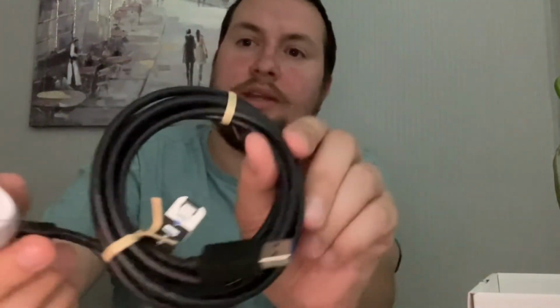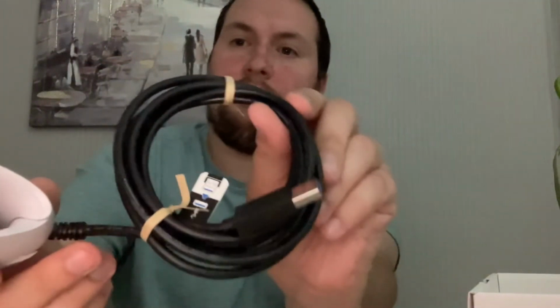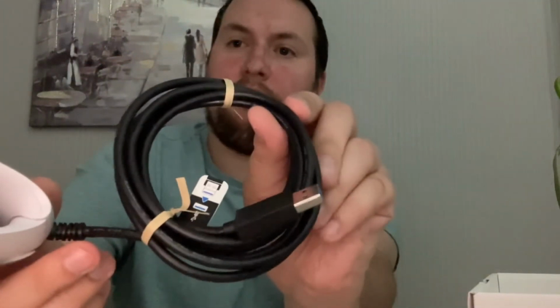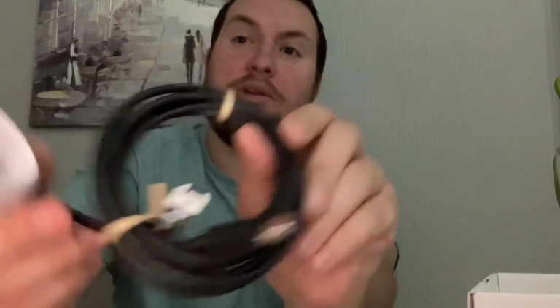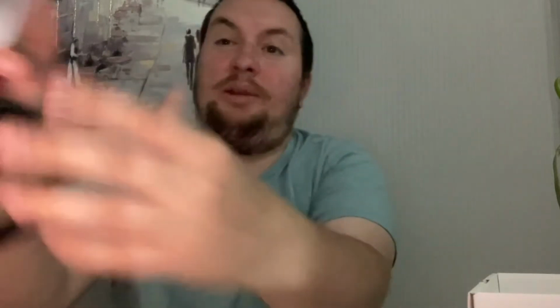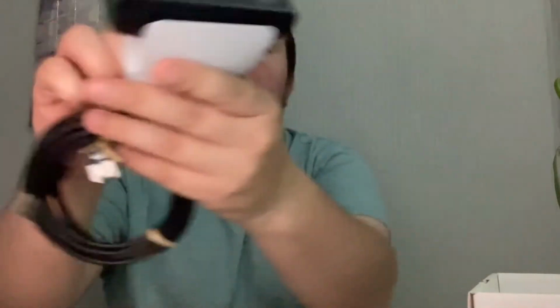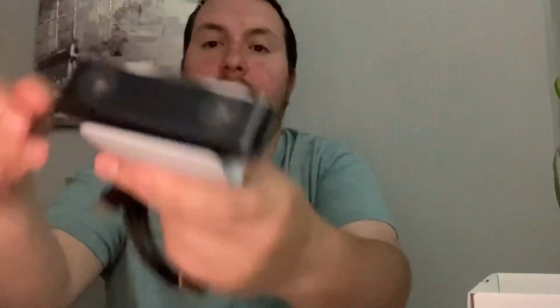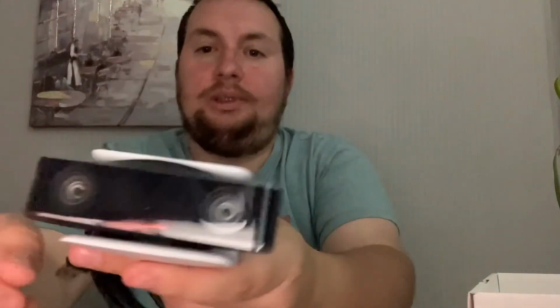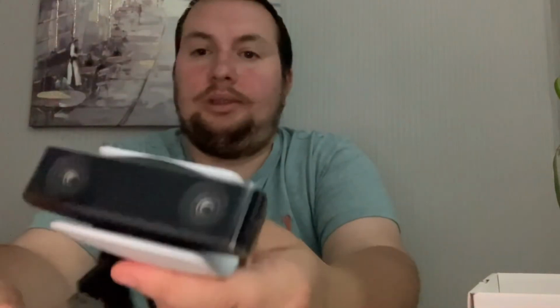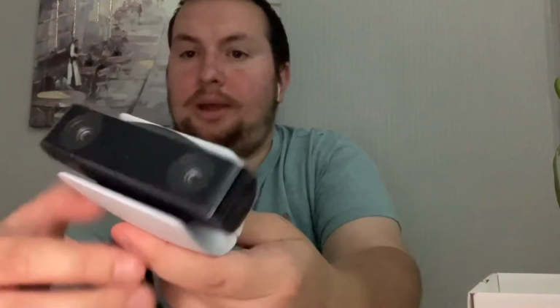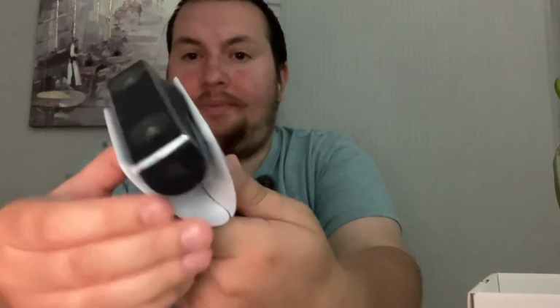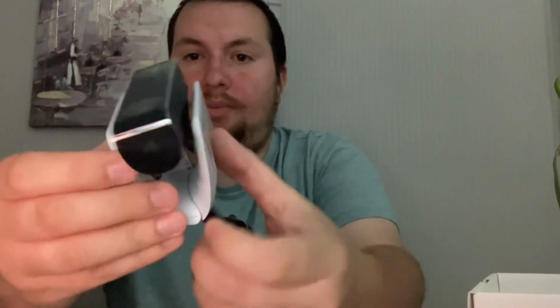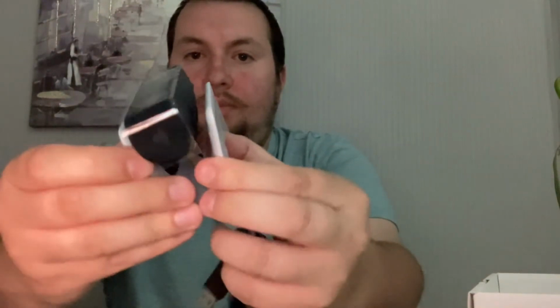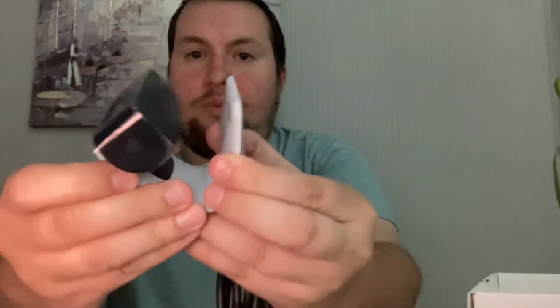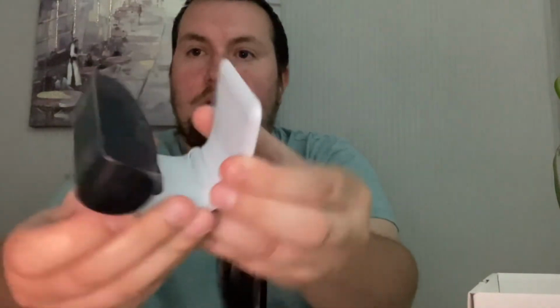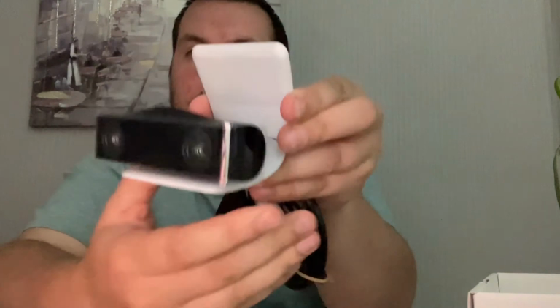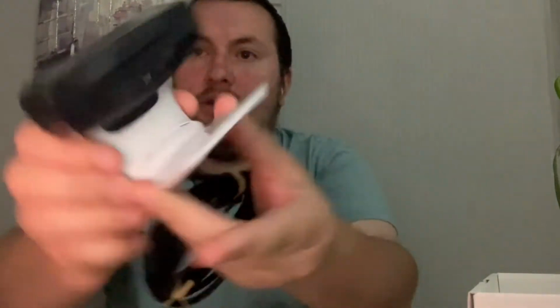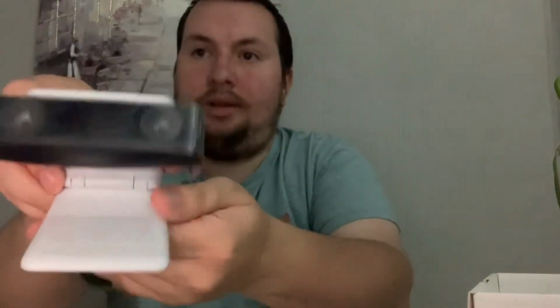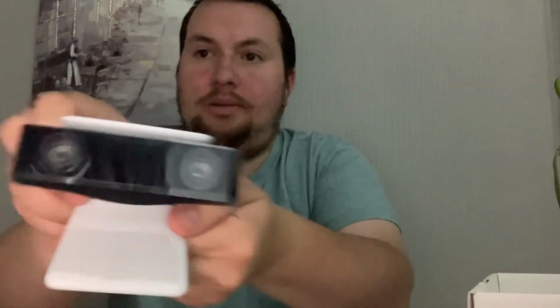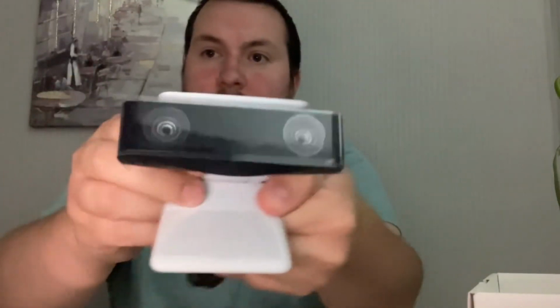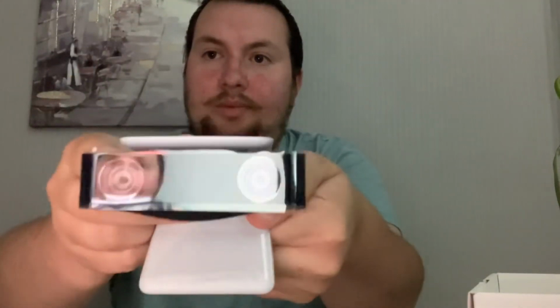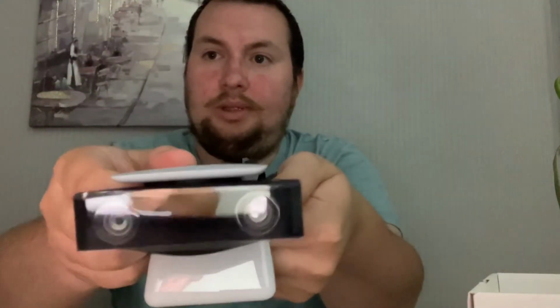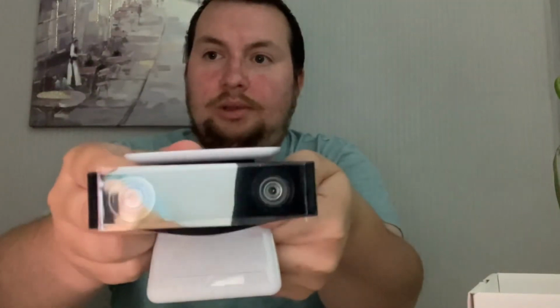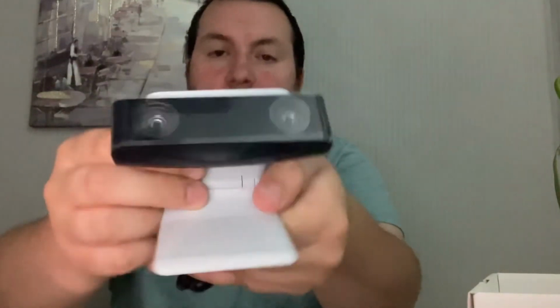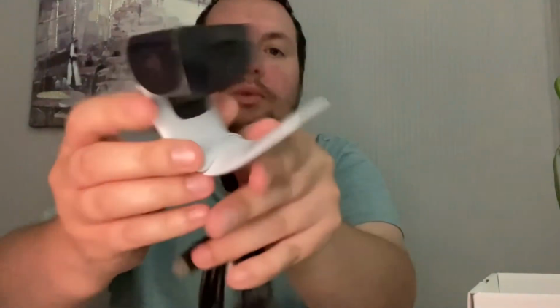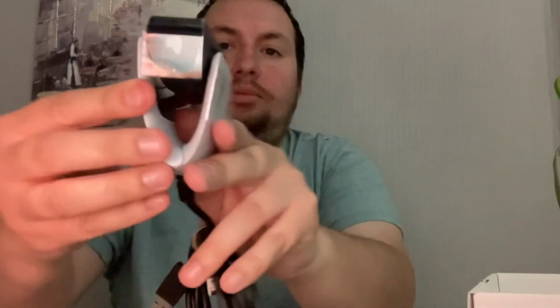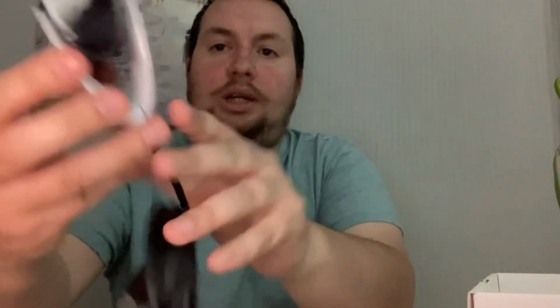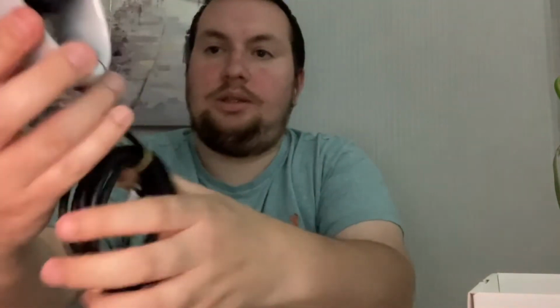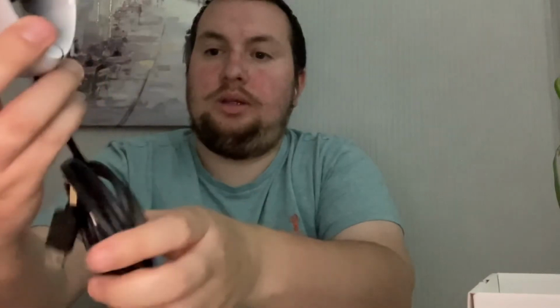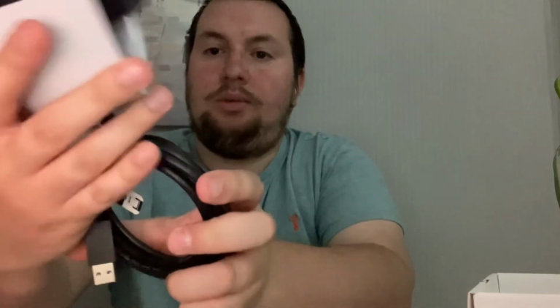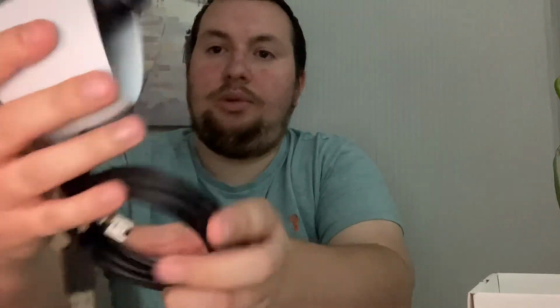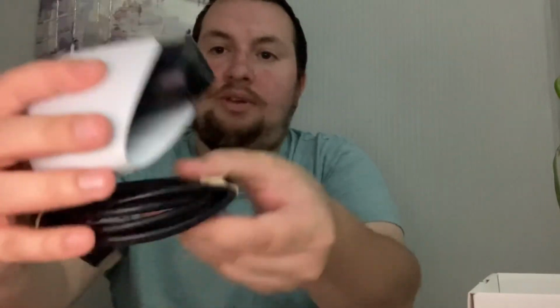There's a USB cable. There it is — you click it like that. Pretty nice. We'll do a test with it later.